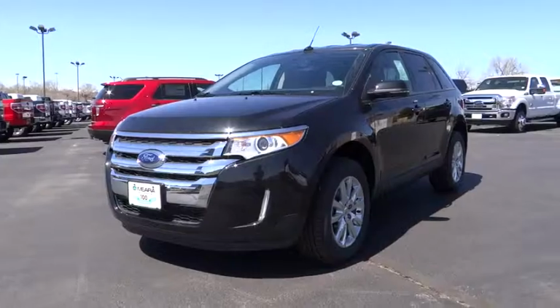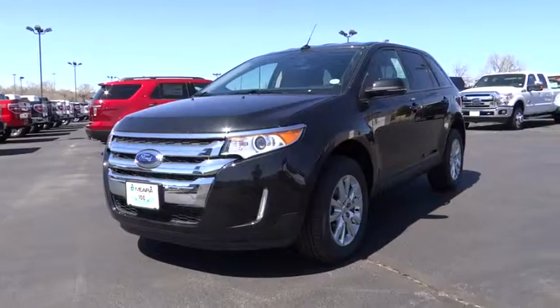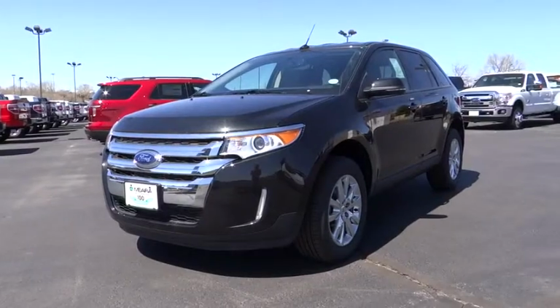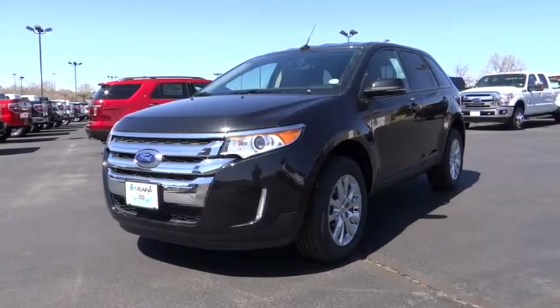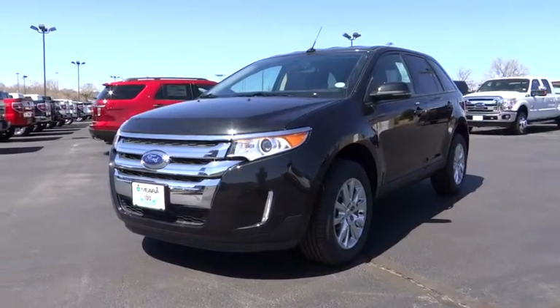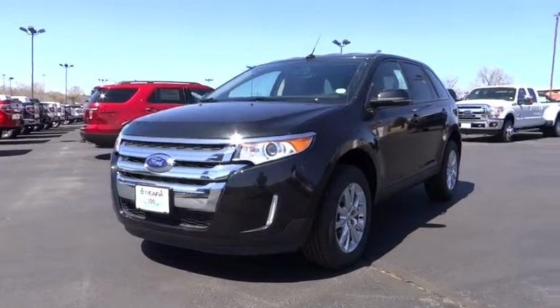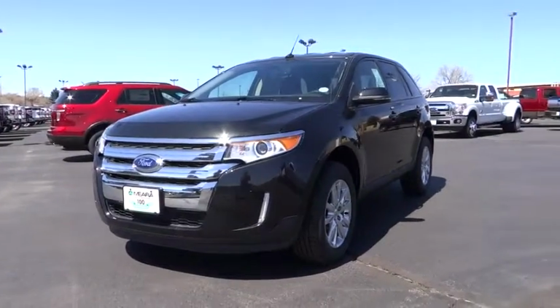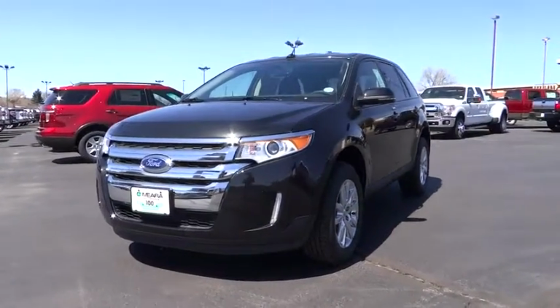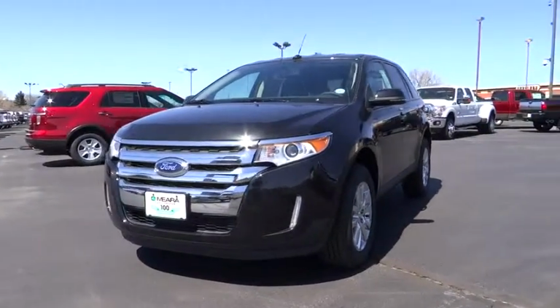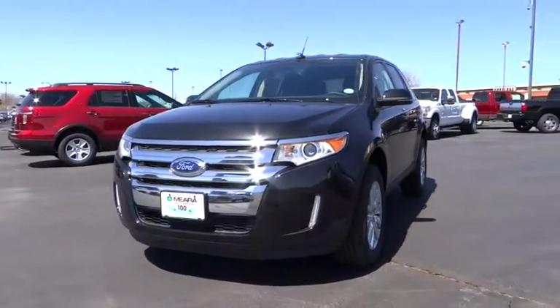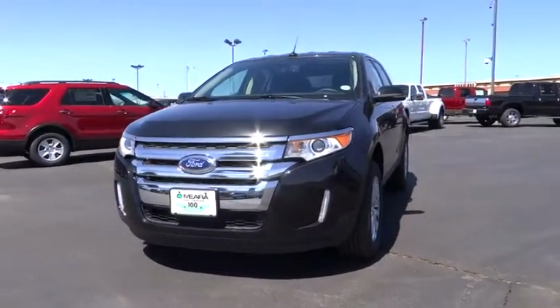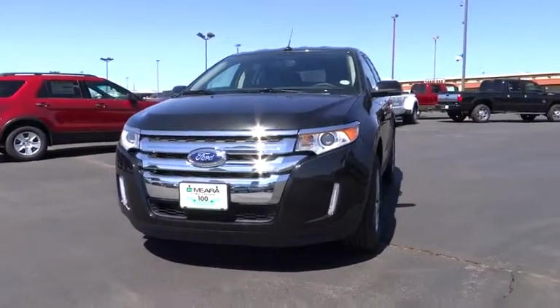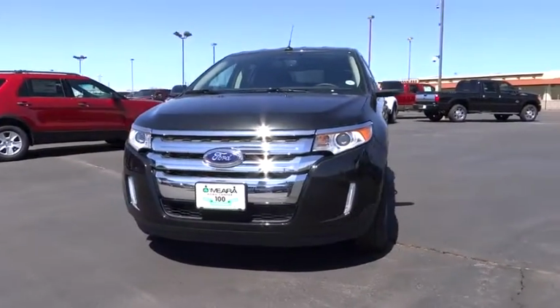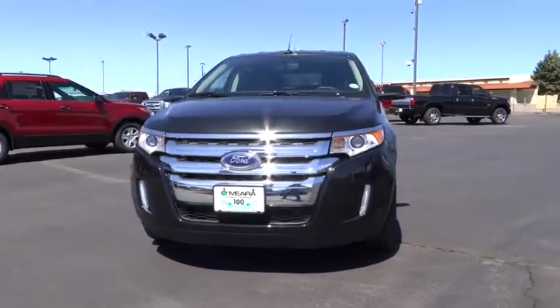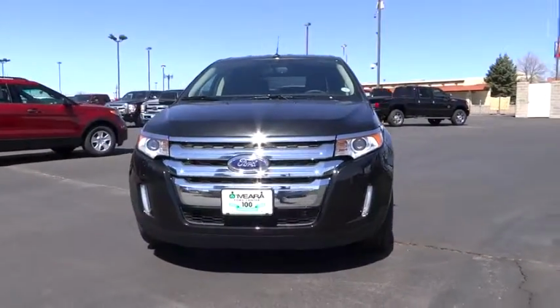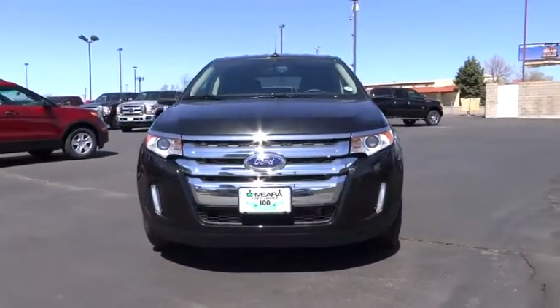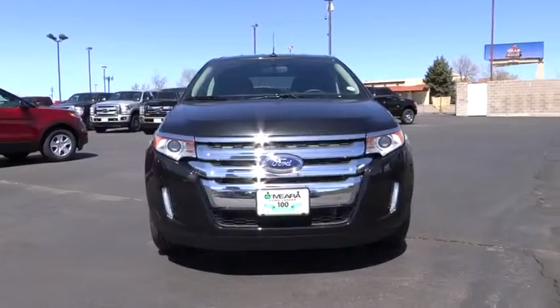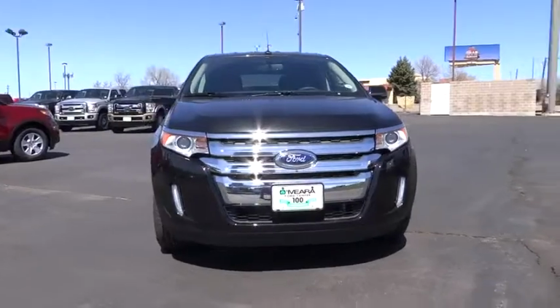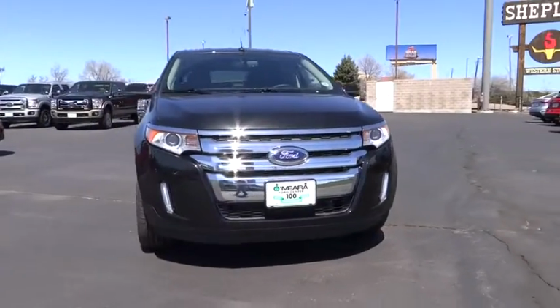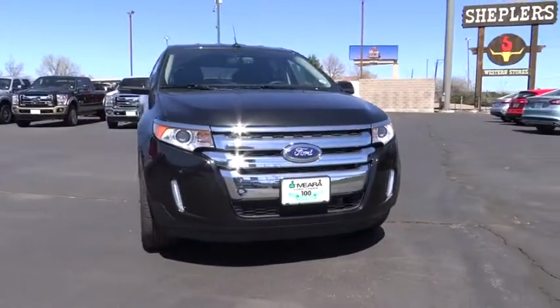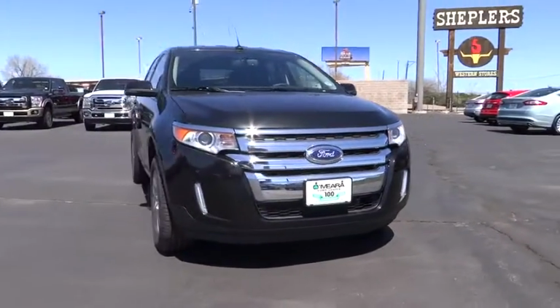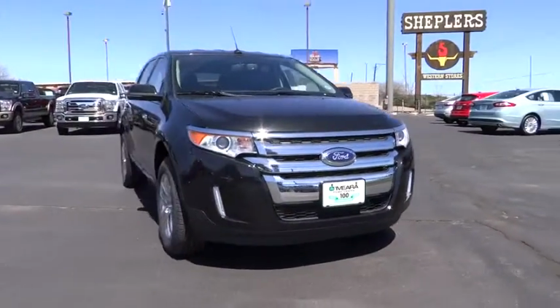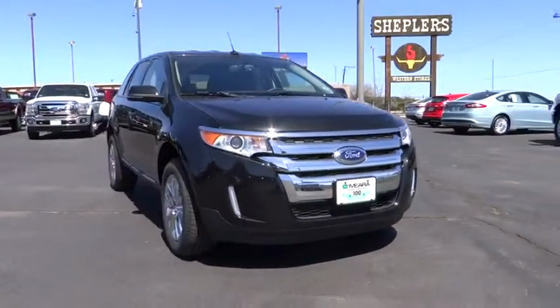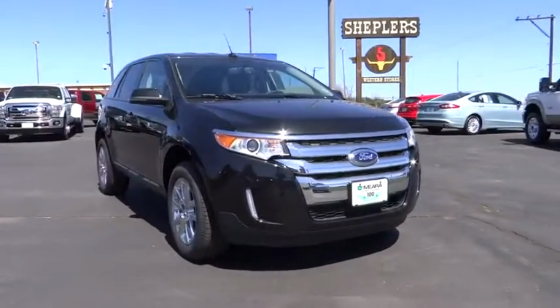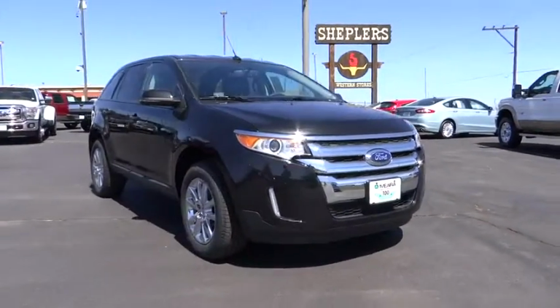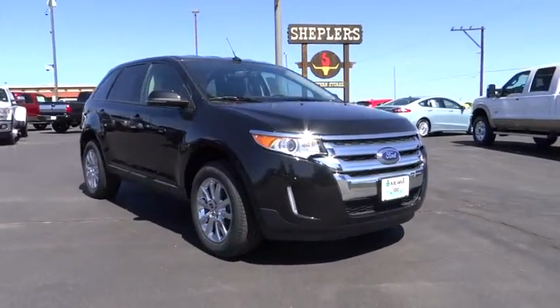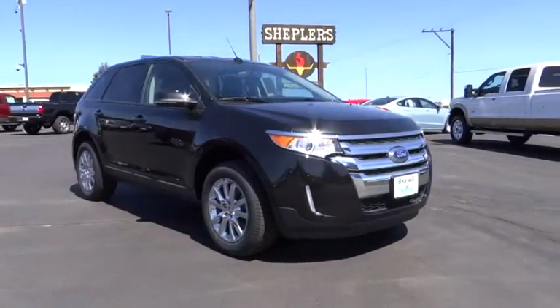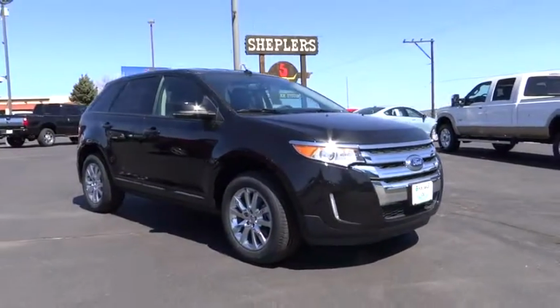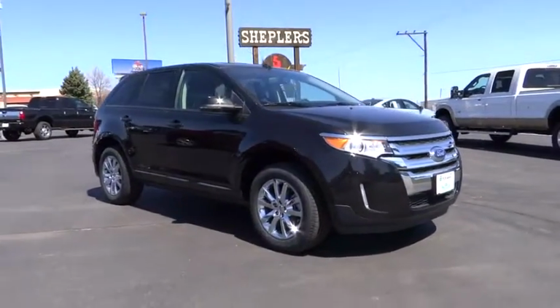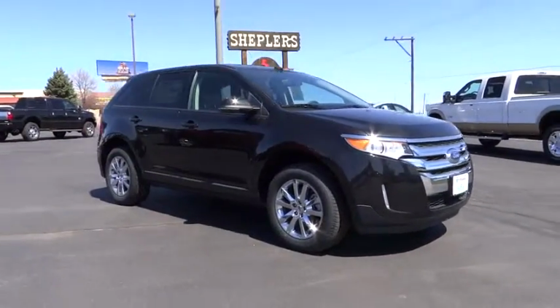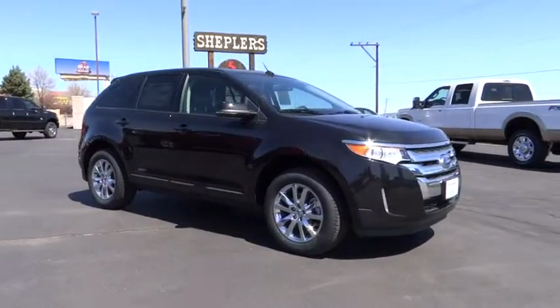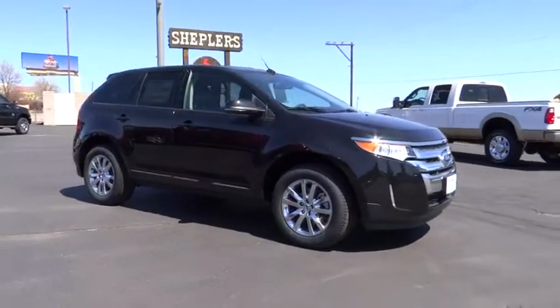The 2013 Edge thrills with more power and MPG. Either way, you're in for an exhilarating experience with Ford Edge. Here are some of this vehicle's great options.